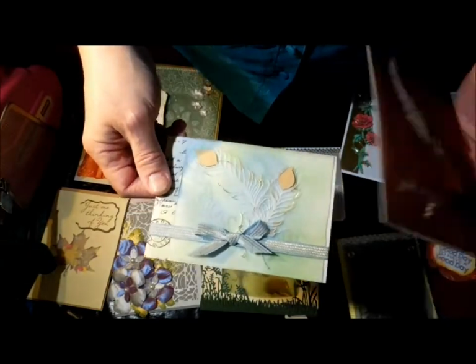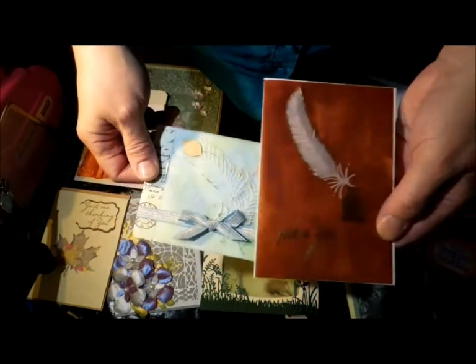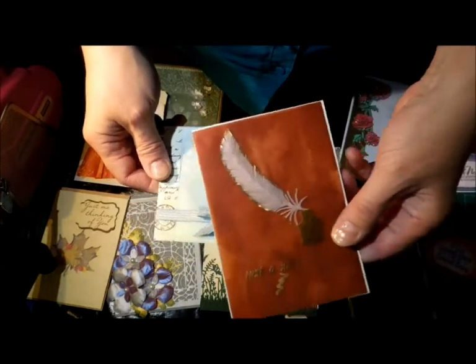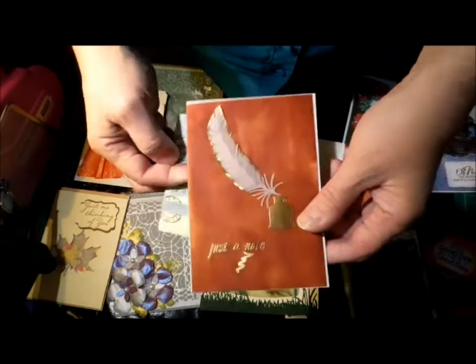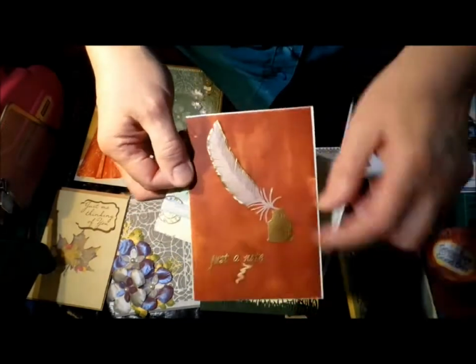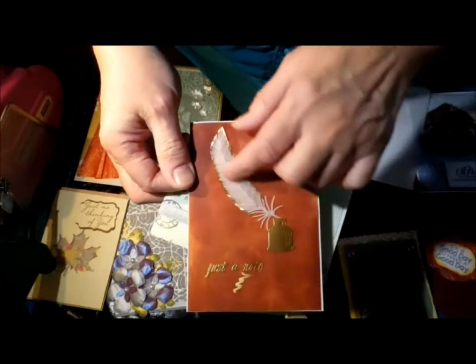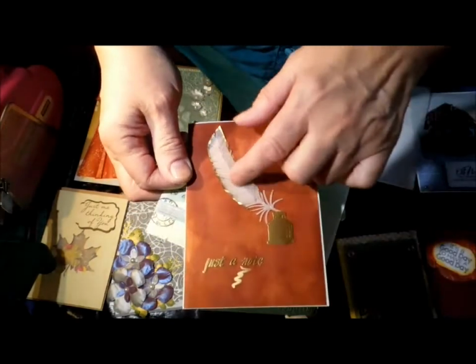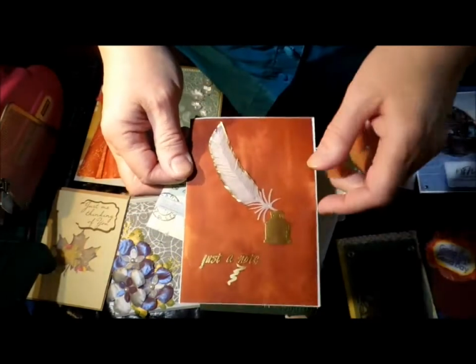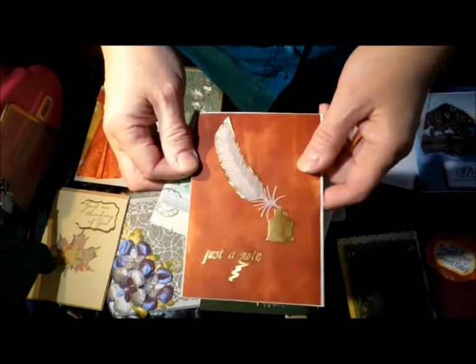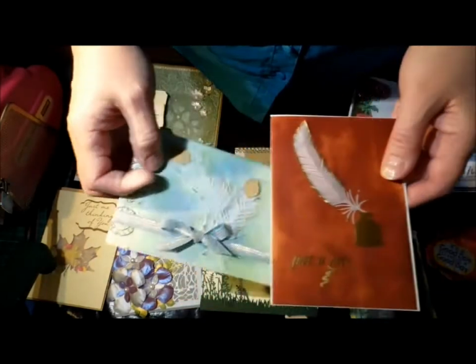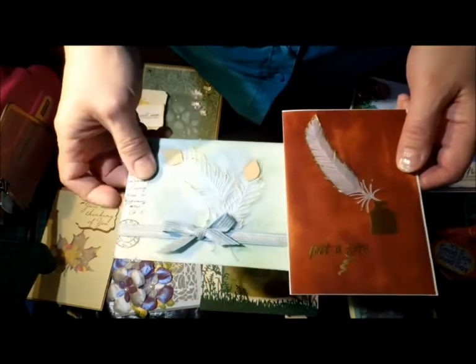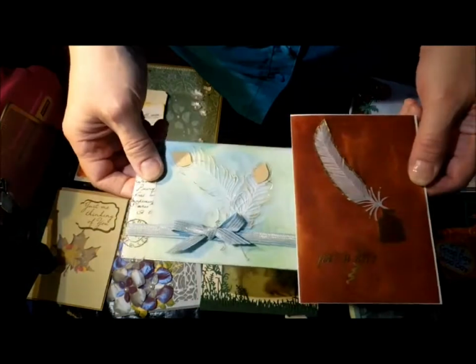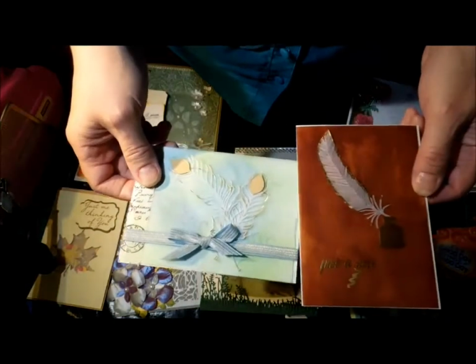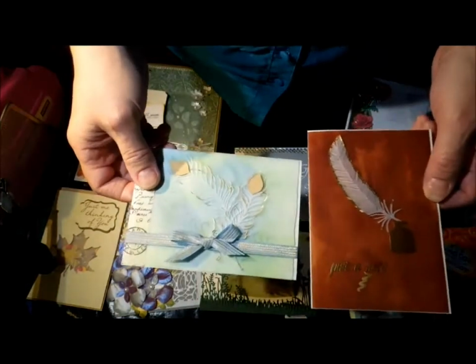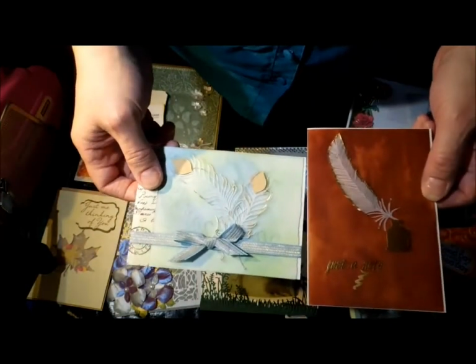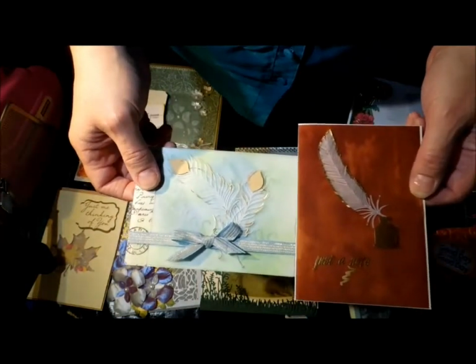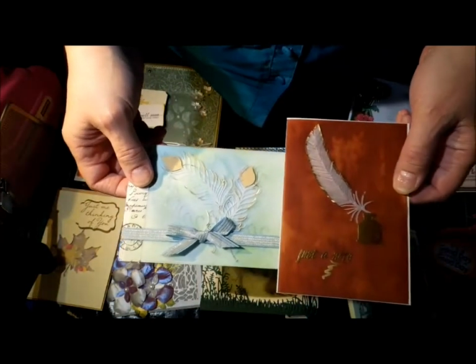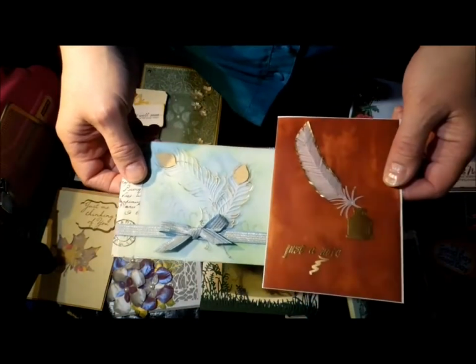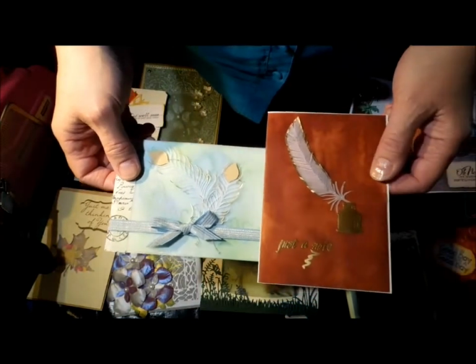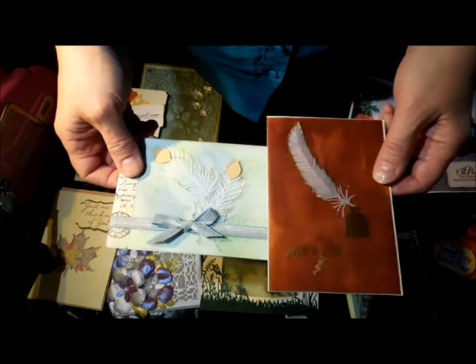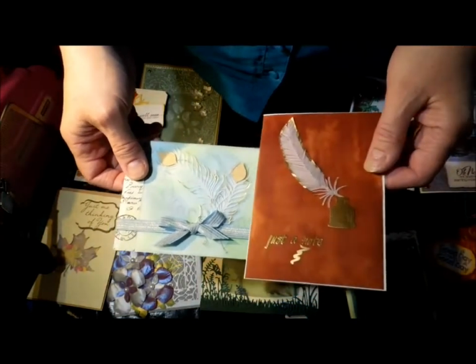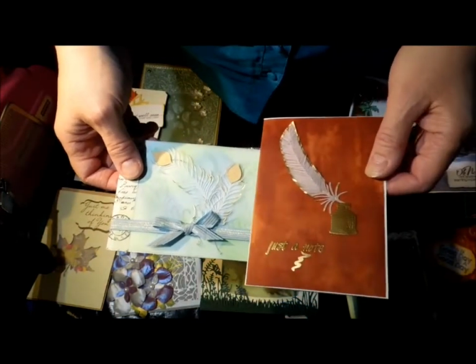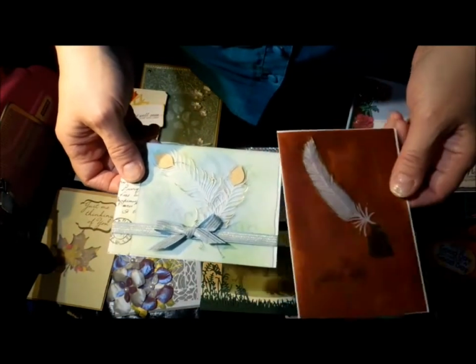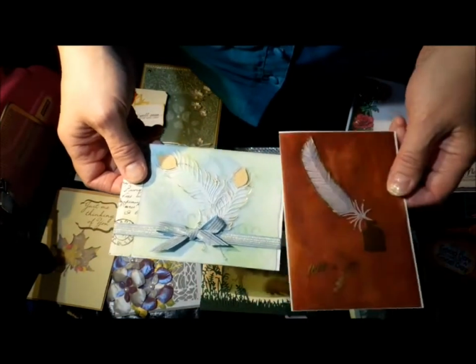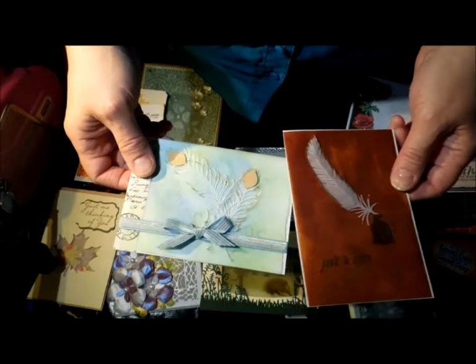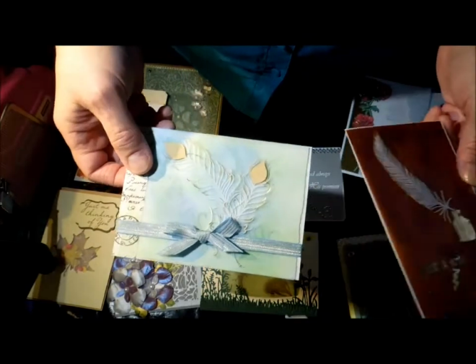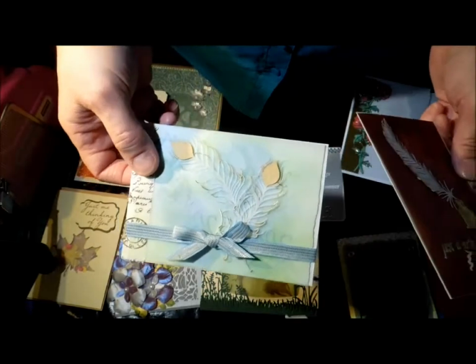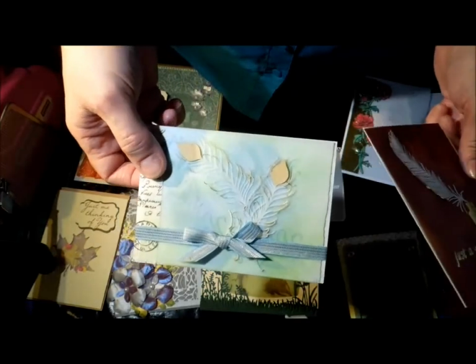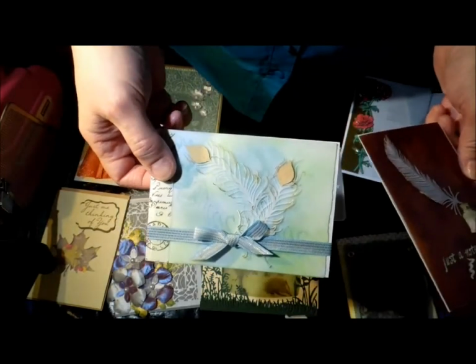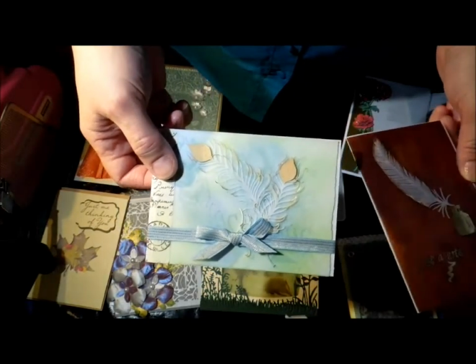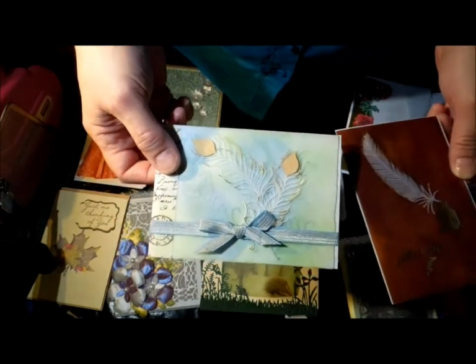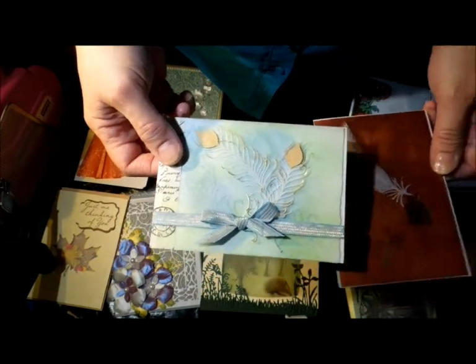These two I cut some feathers in vellum - I'm not sure how well they'll show up - and they were both done on the Silhouette because I happen to have the files for them. They came up quite well; this one's really delicate, you can see it better in person.